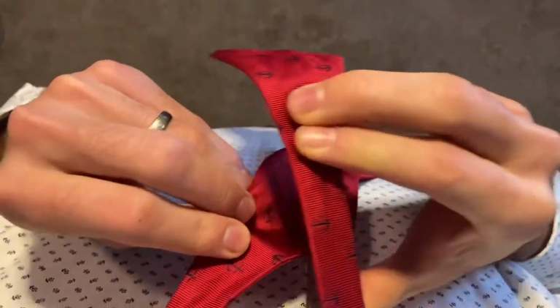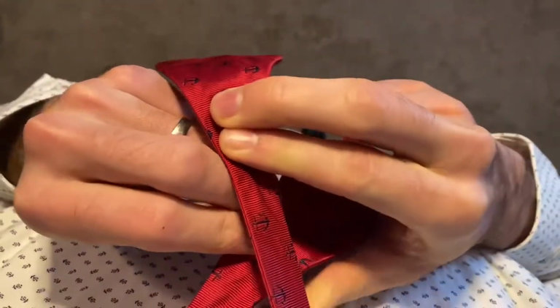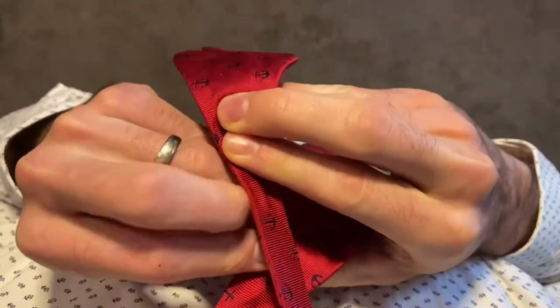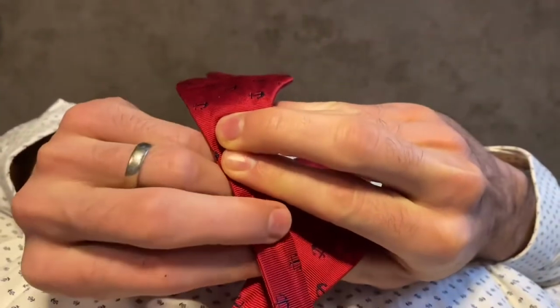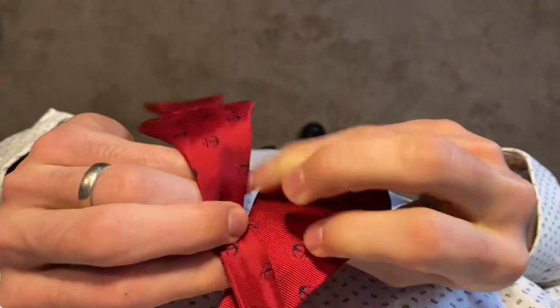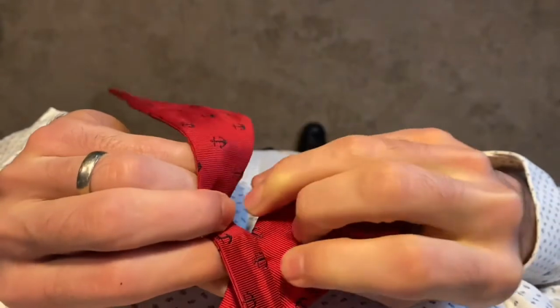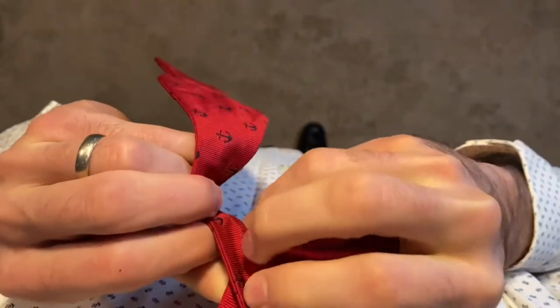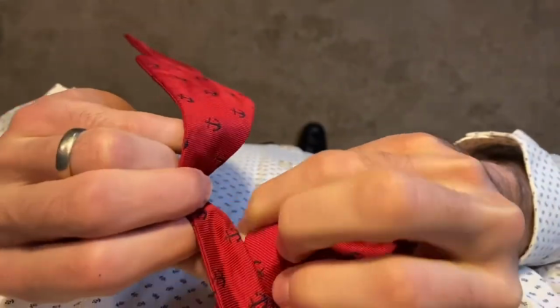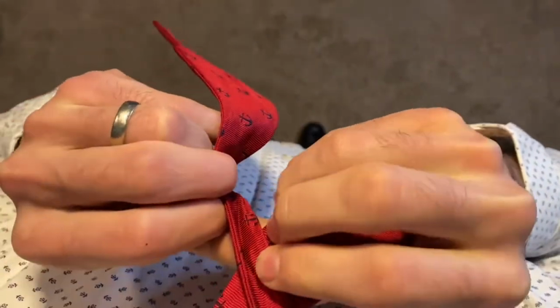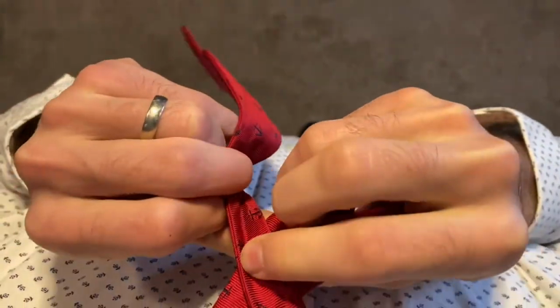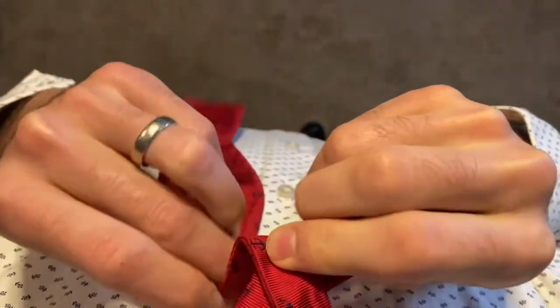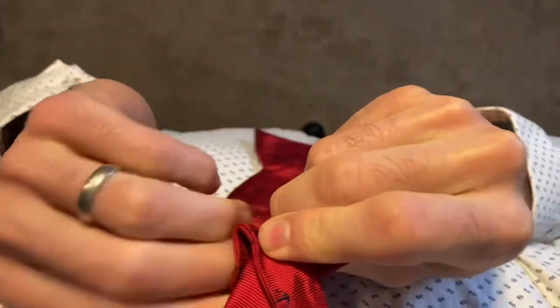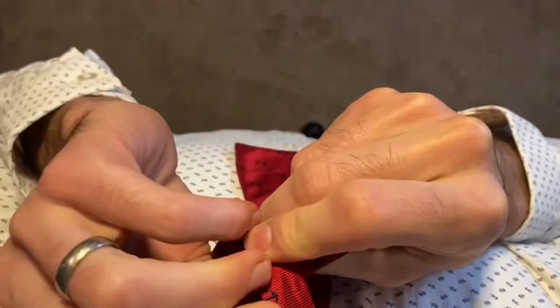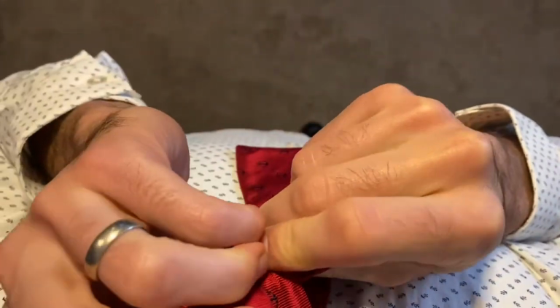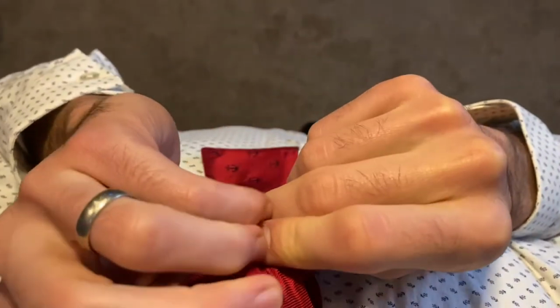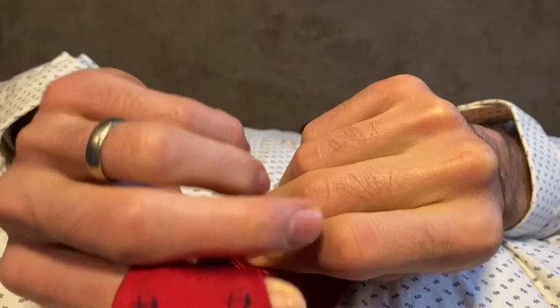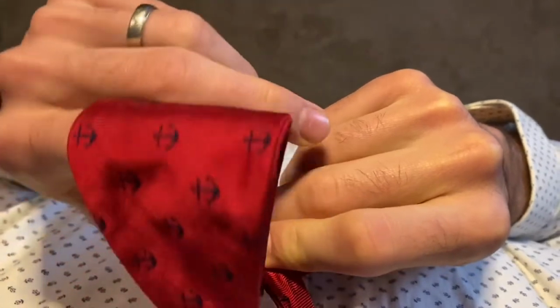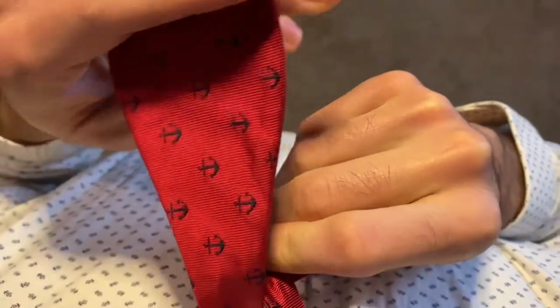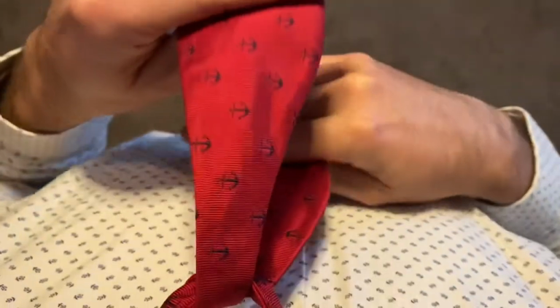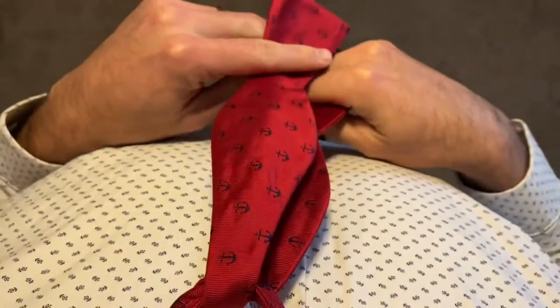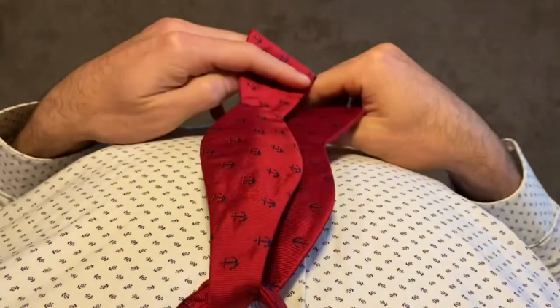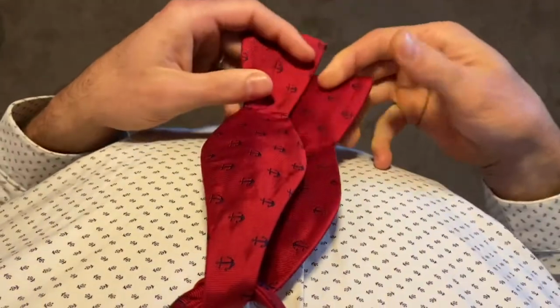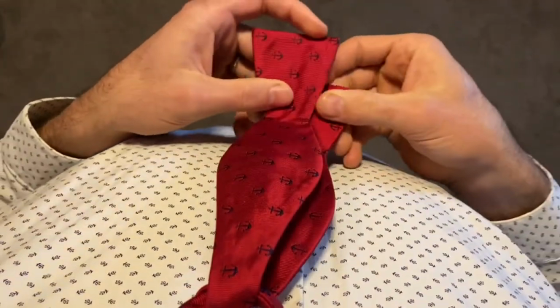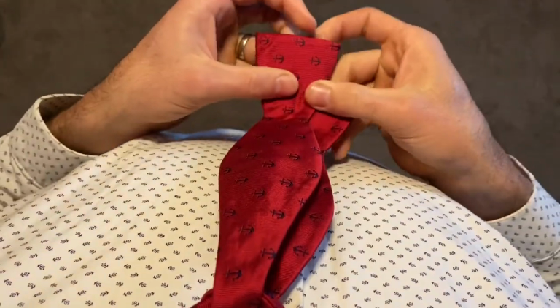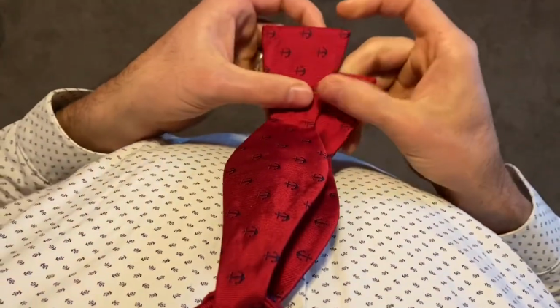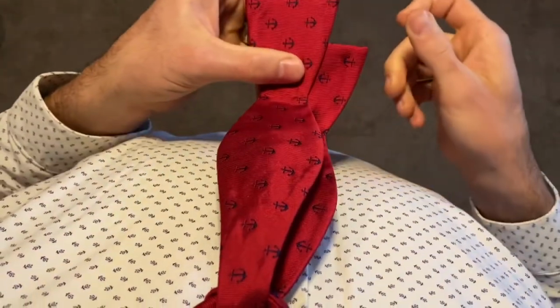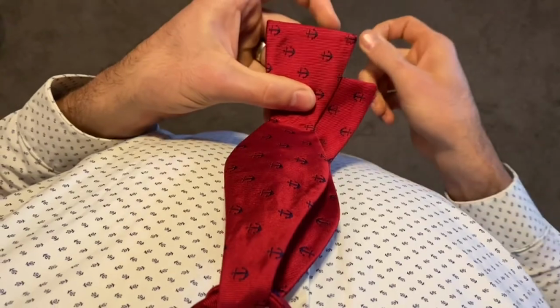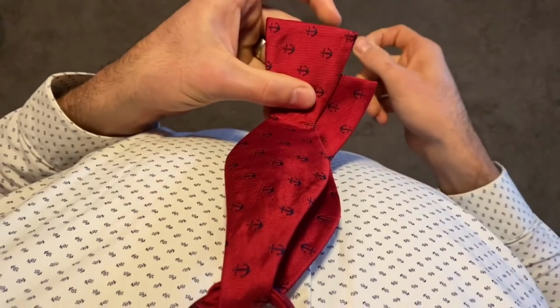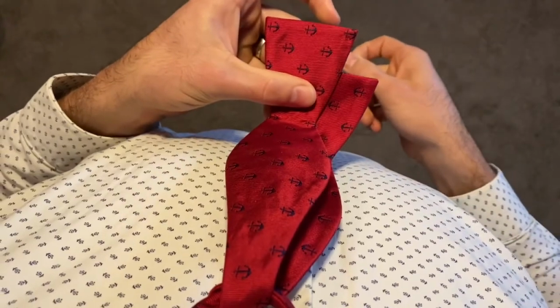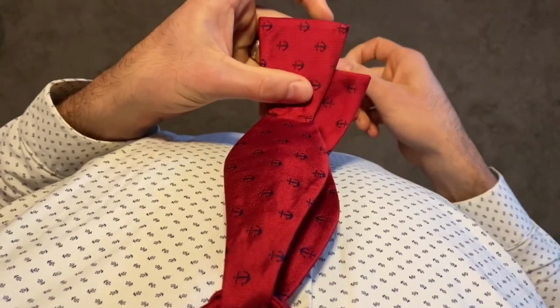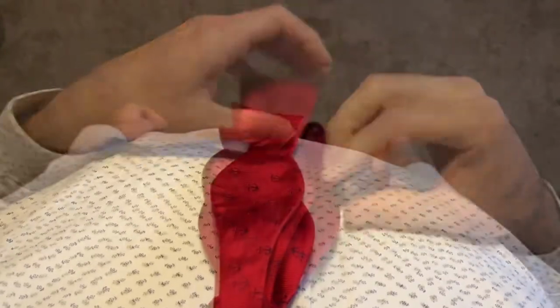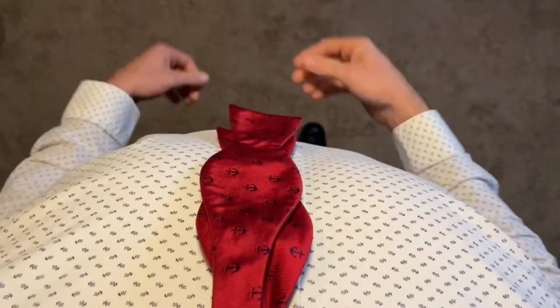Bring the long end over the shorter end, and bring that up through the hole. Let that drape back down over the shorter end of the bow tie — again about an inch, inch and a half here.